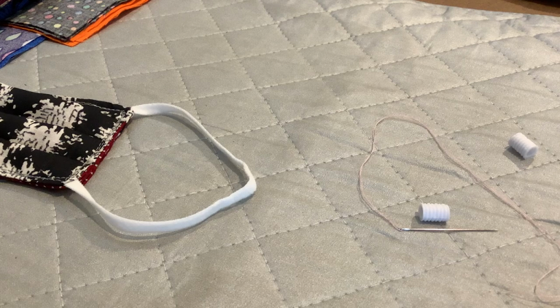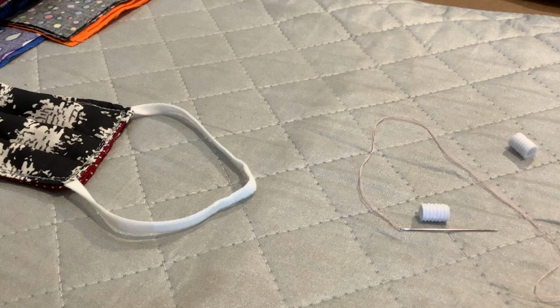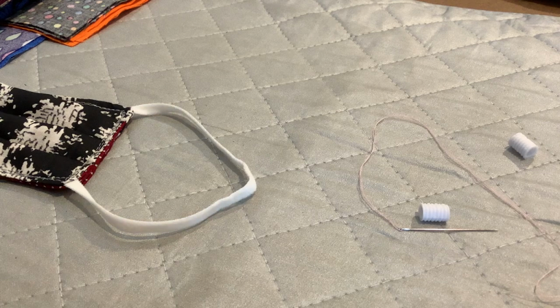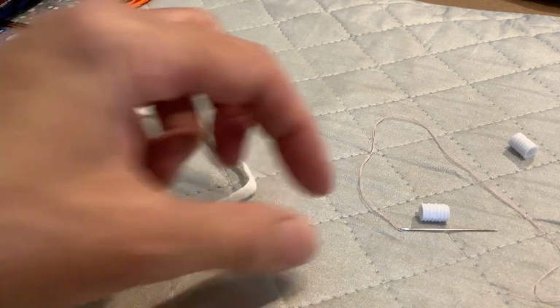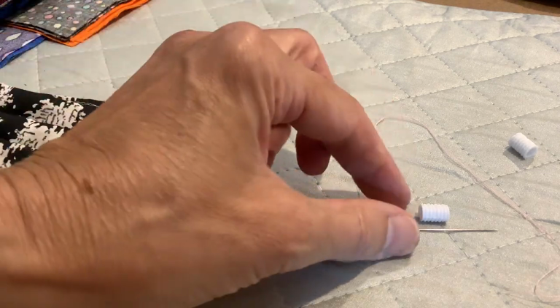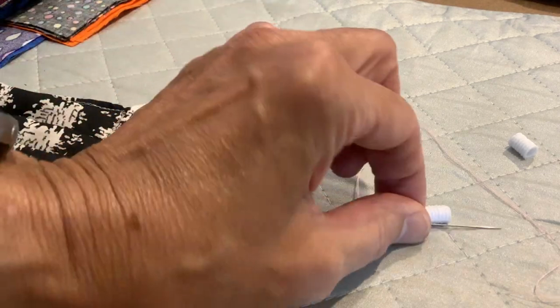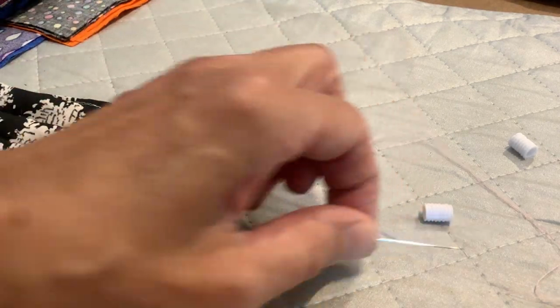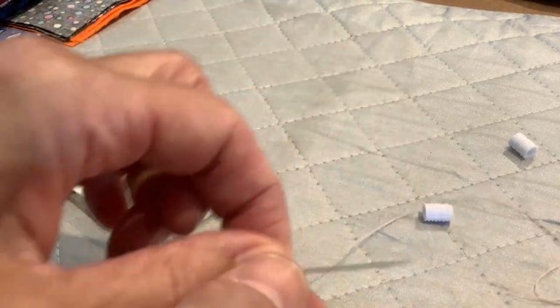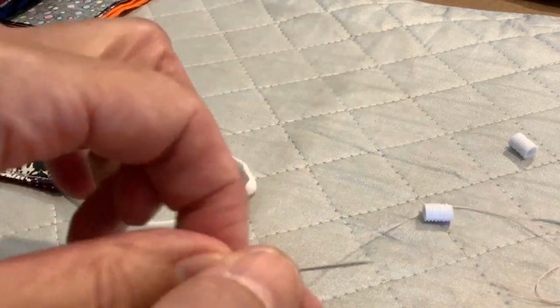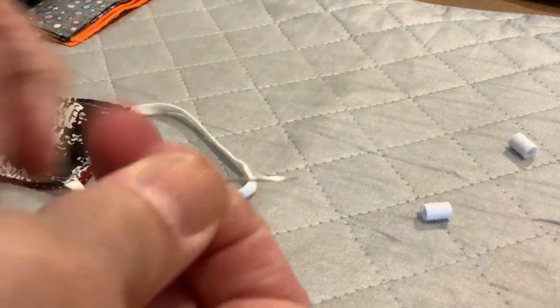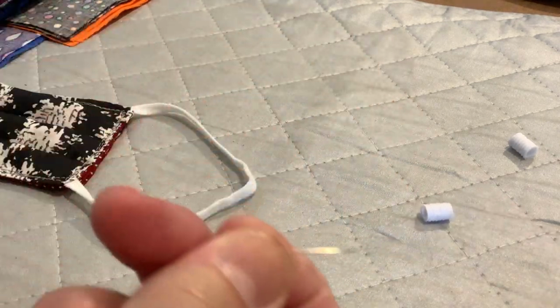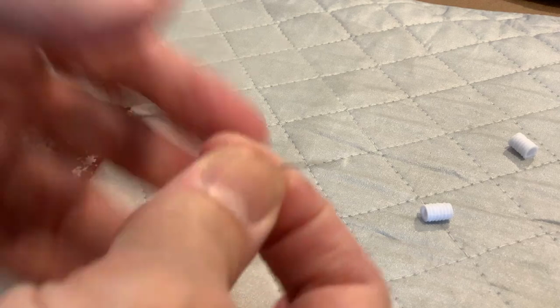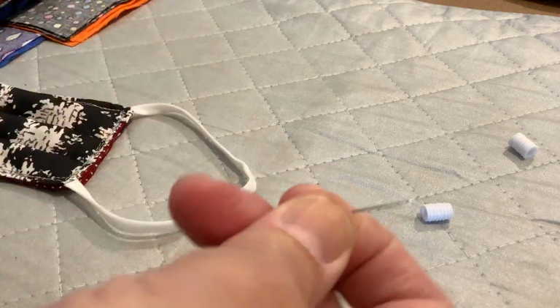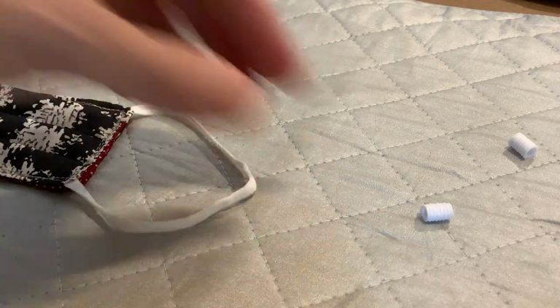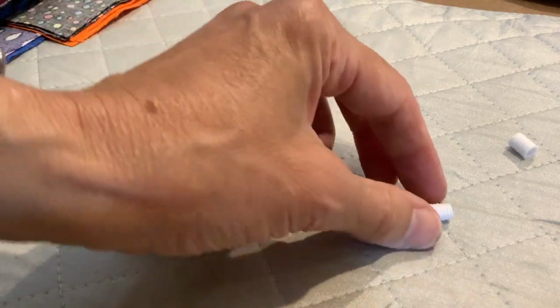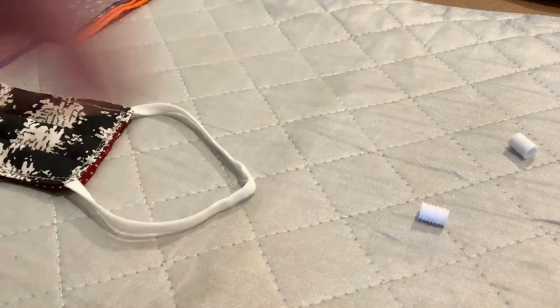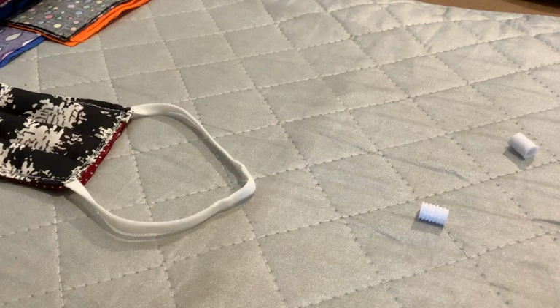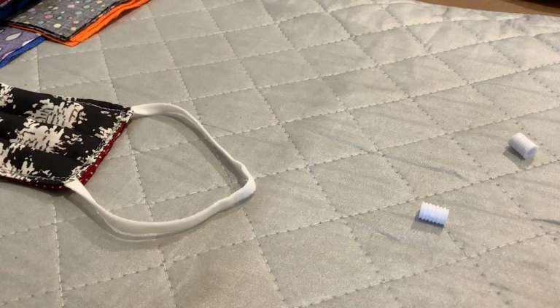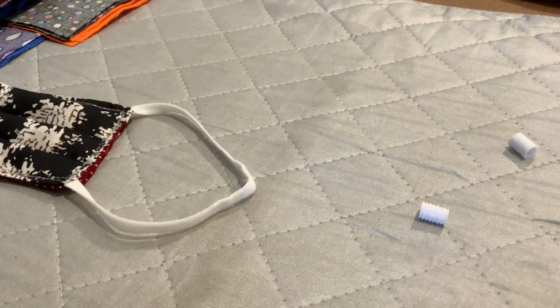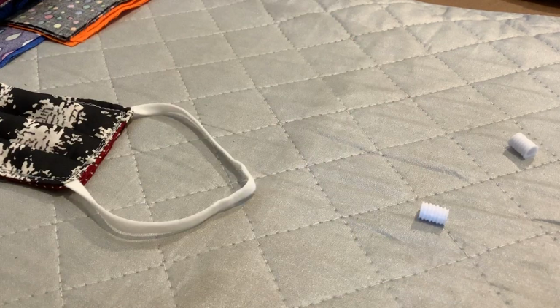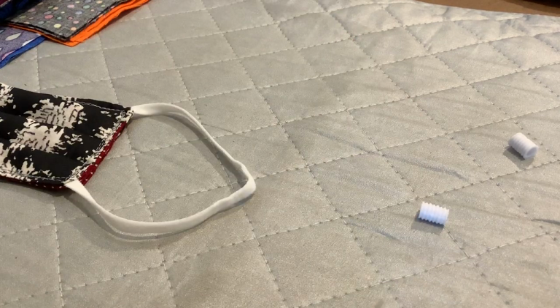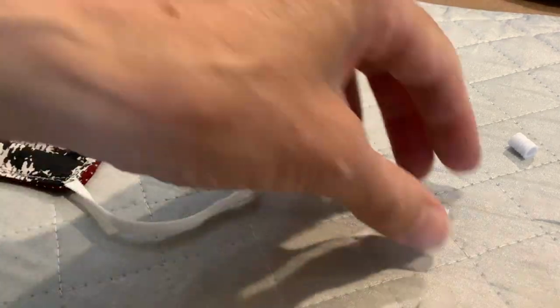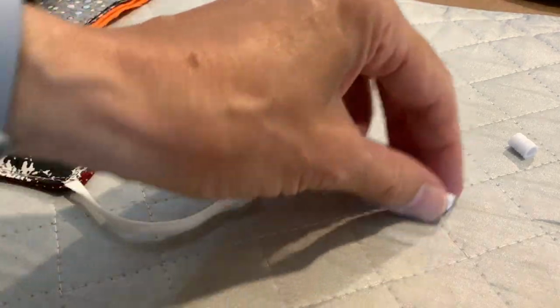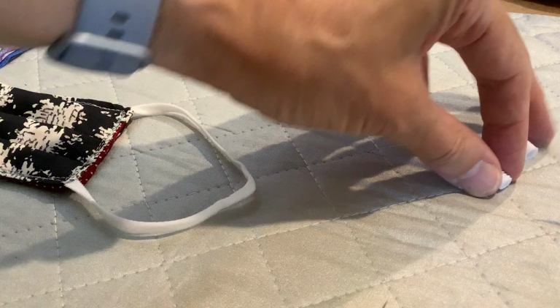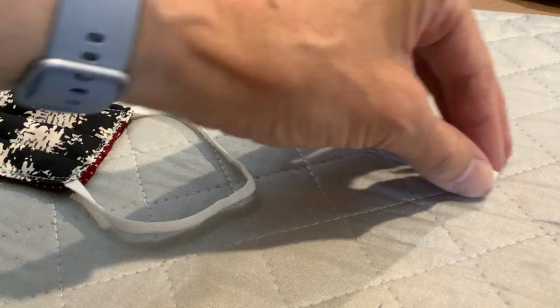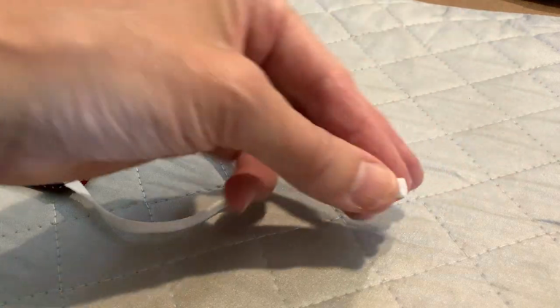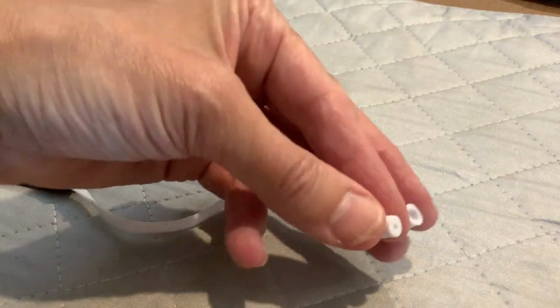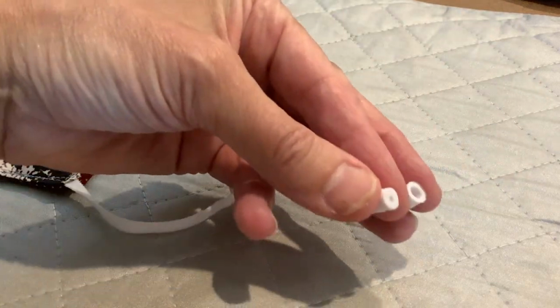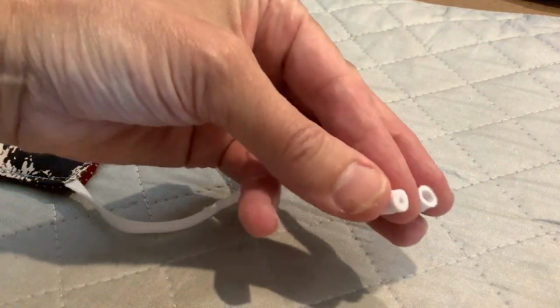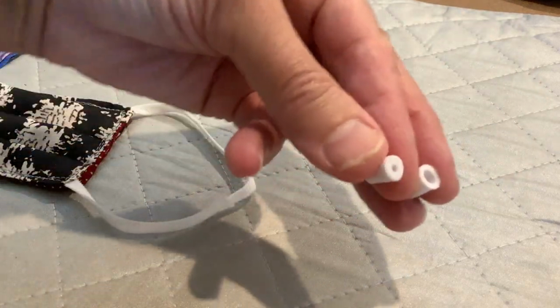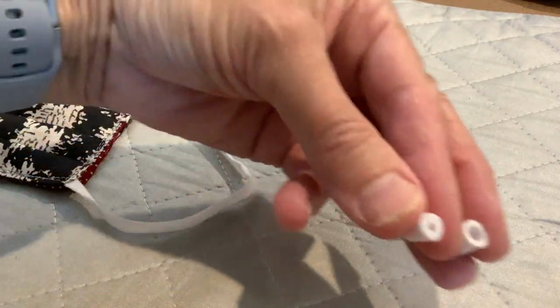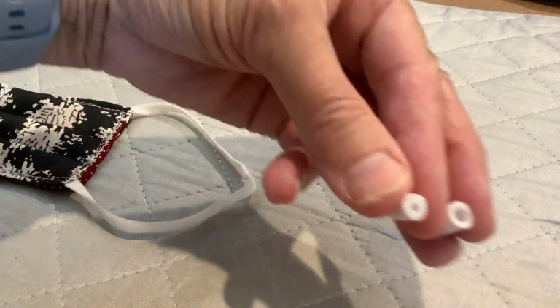I found a video on YouTube showing how to install these silicon cord locks, which are great for the elastic on masks, but I couldn't find that video today, so here's mine.